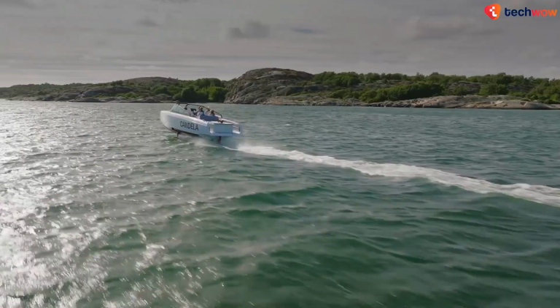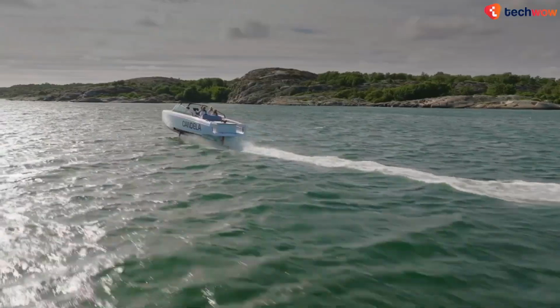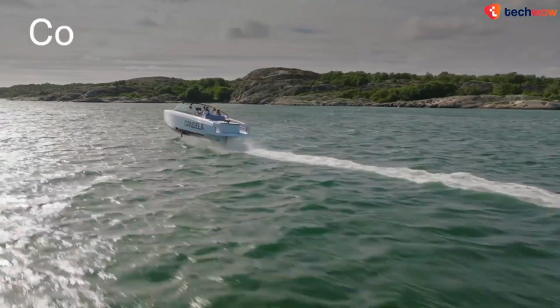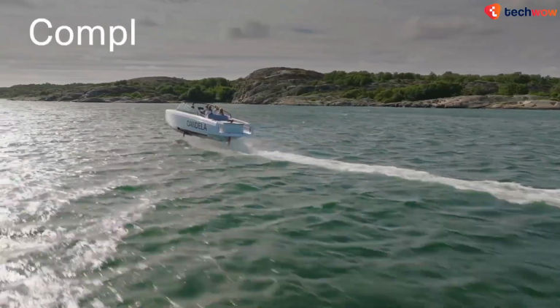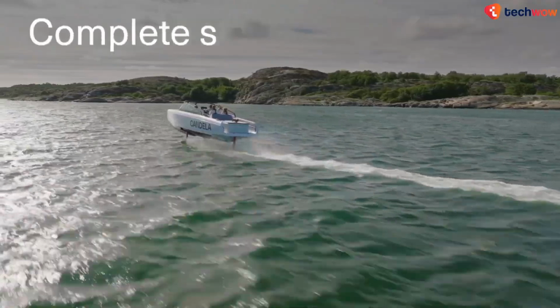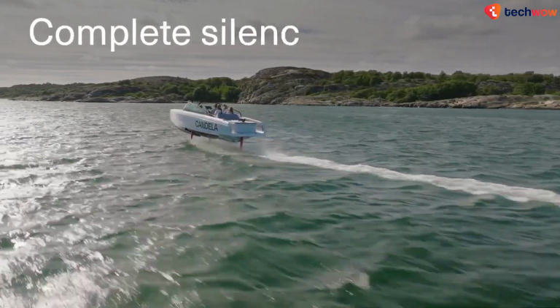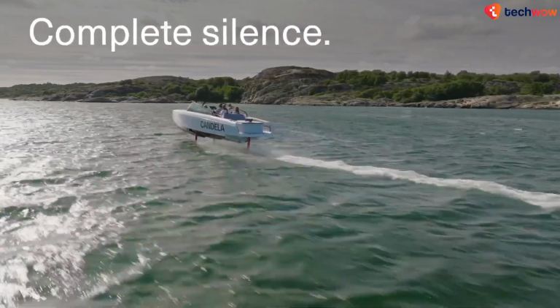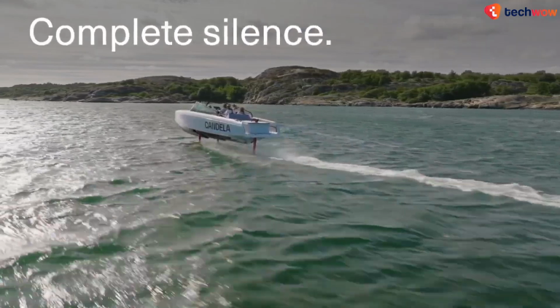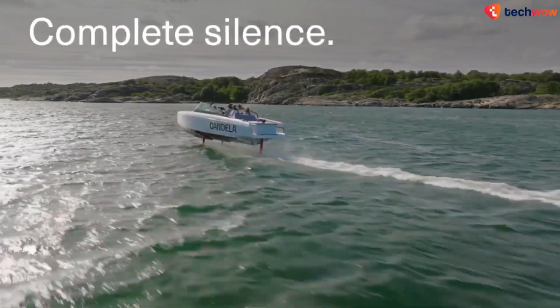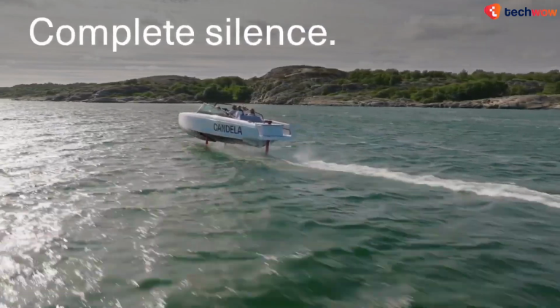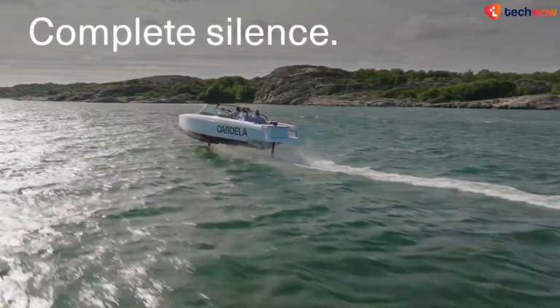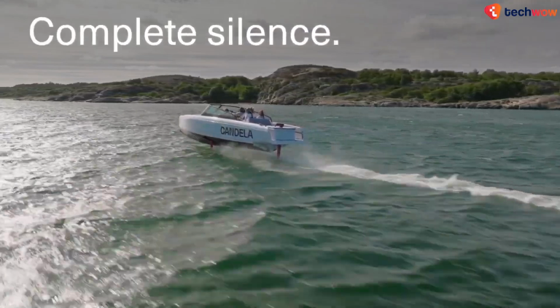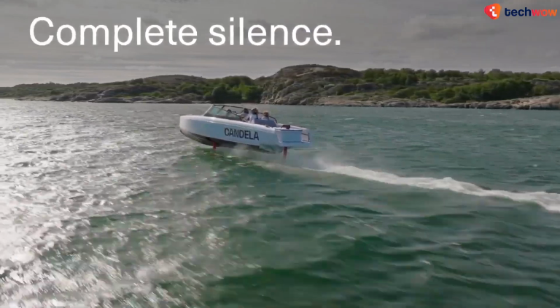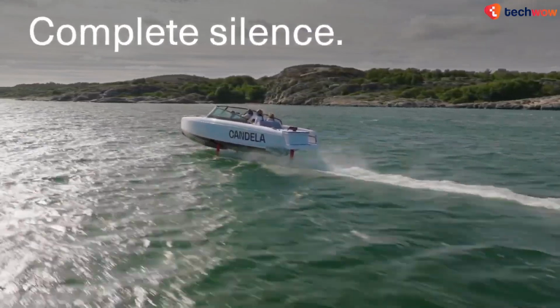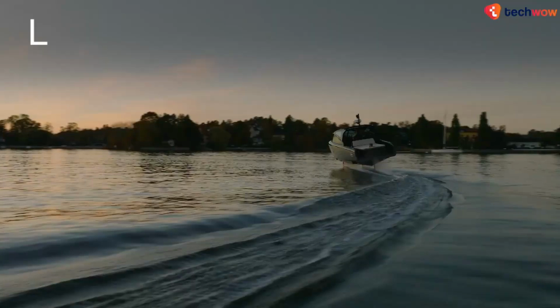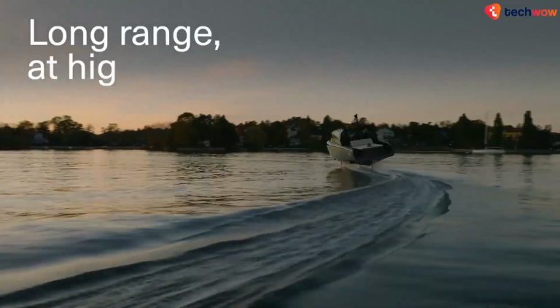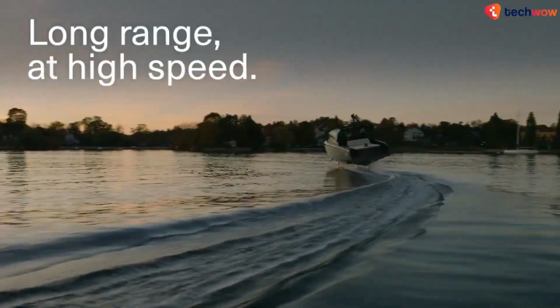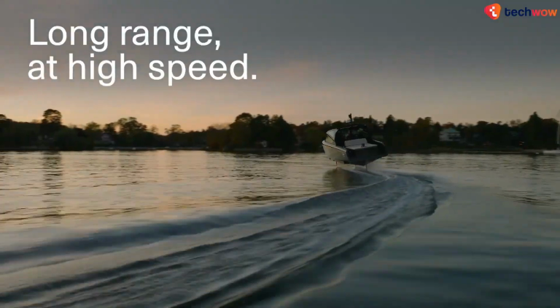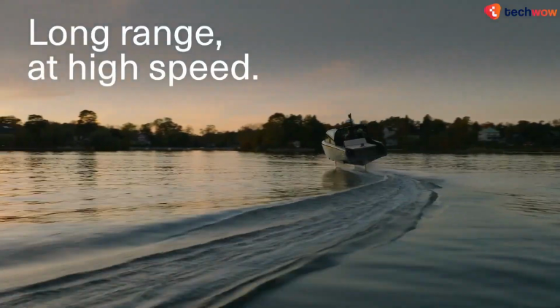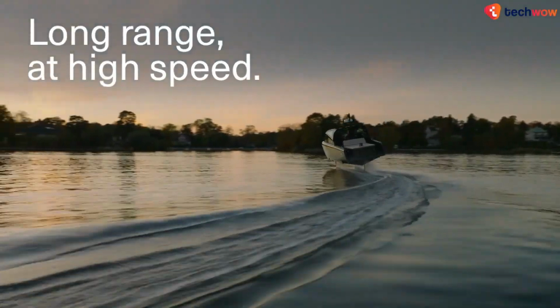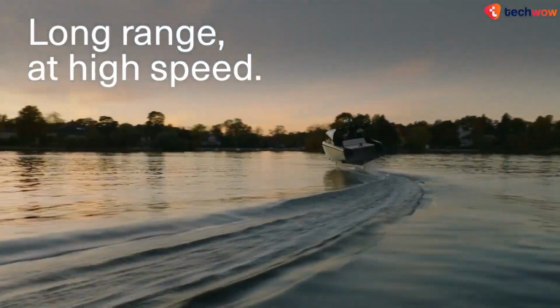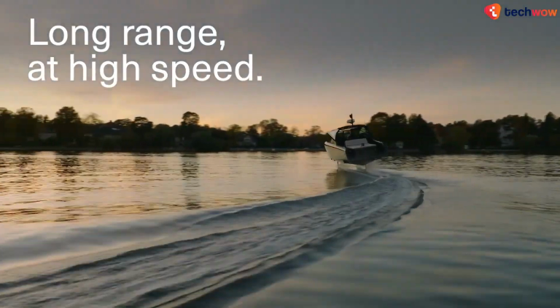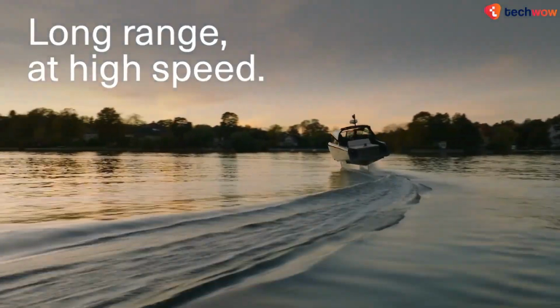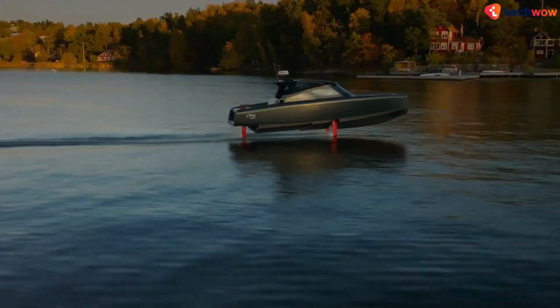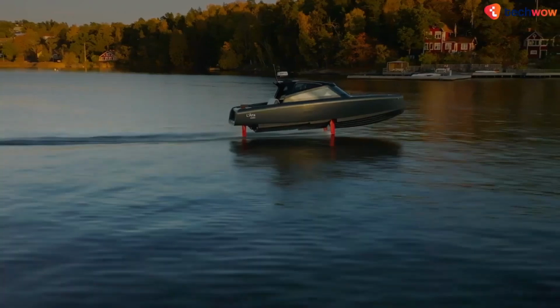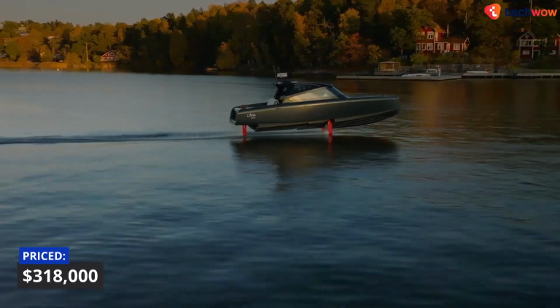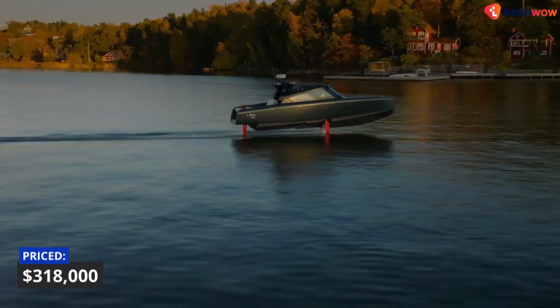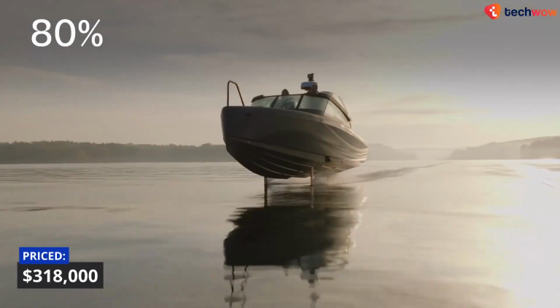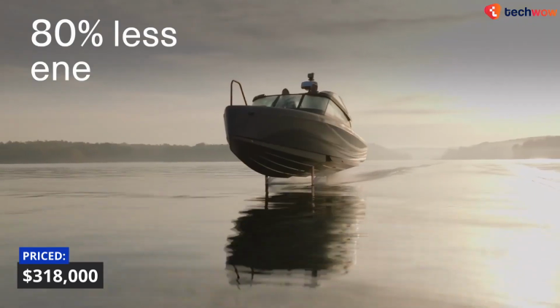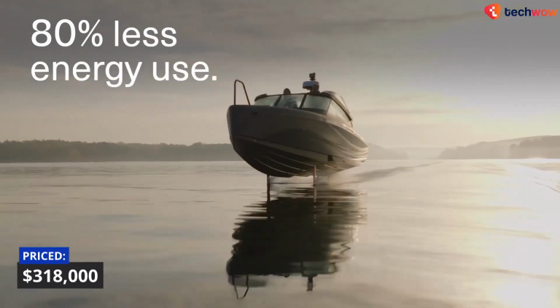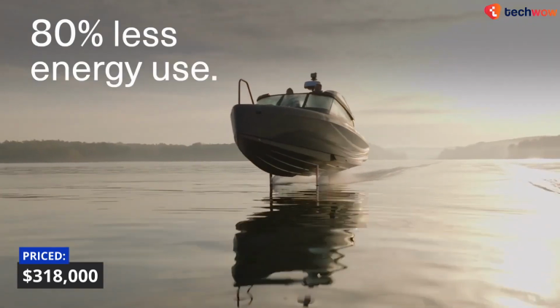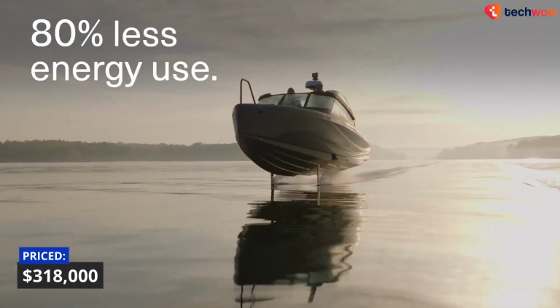Available in a hardtop model, the C8 is now taking reservations, with prices starting at around $318,000 U.S. dollars.